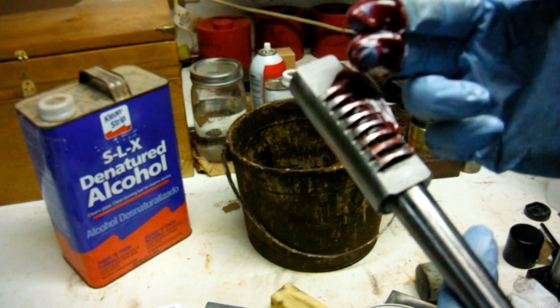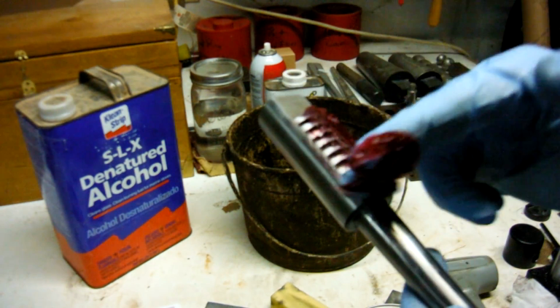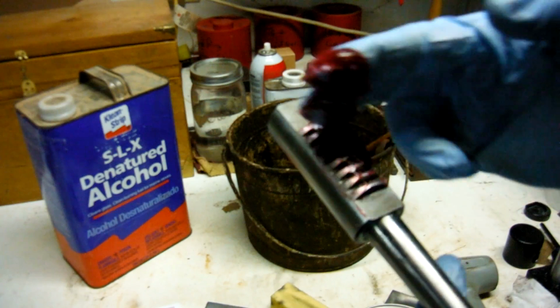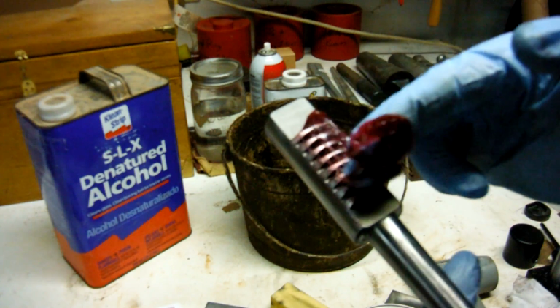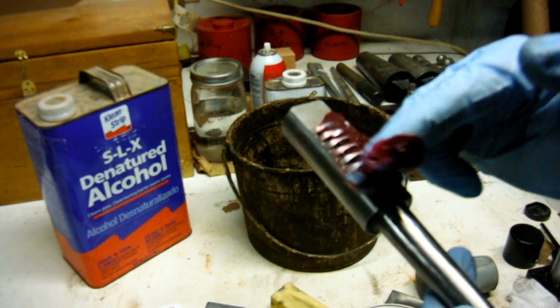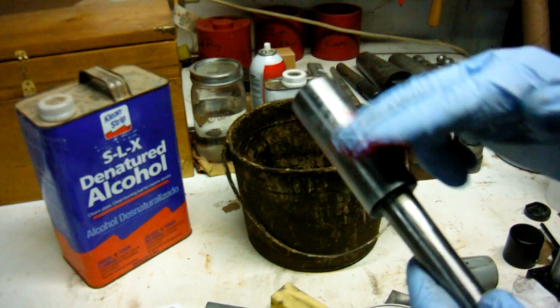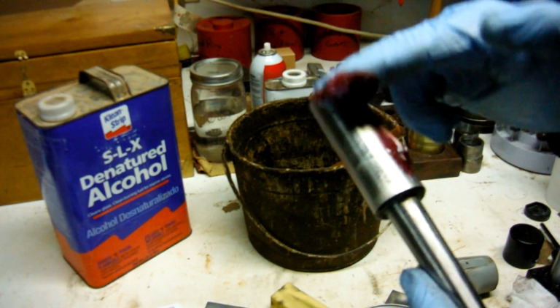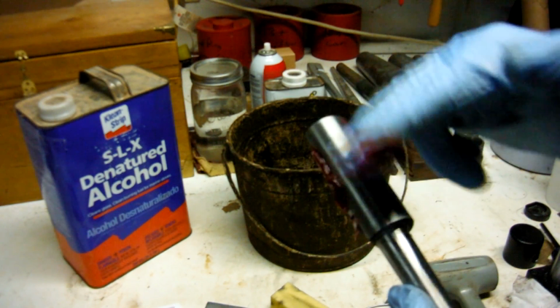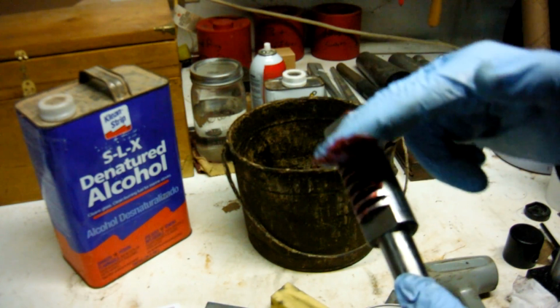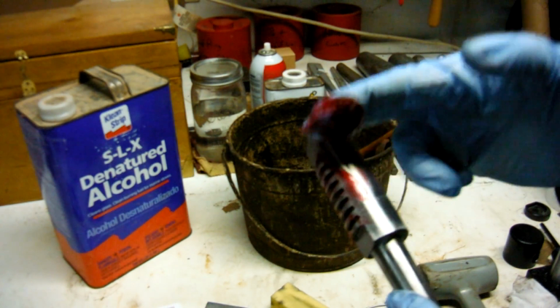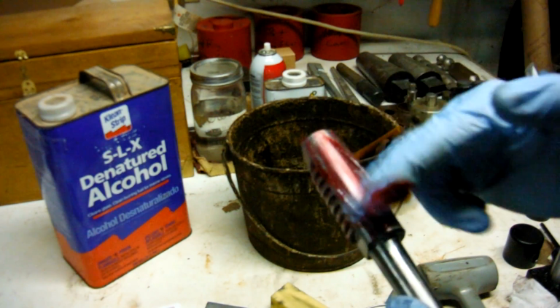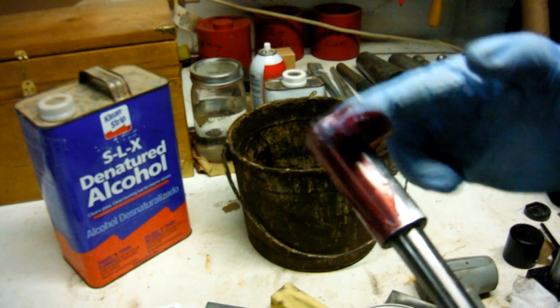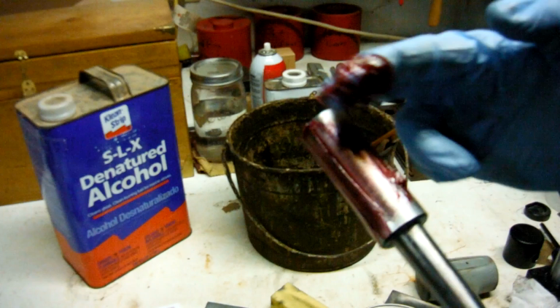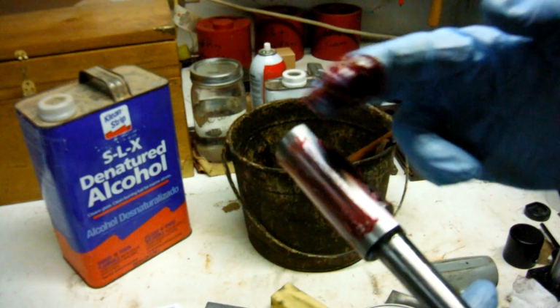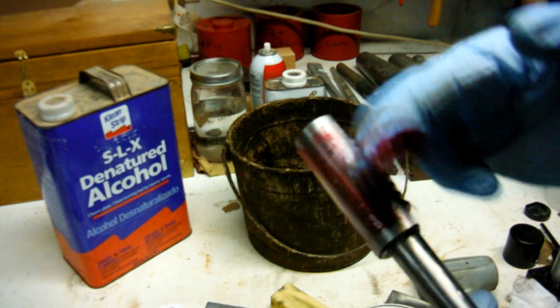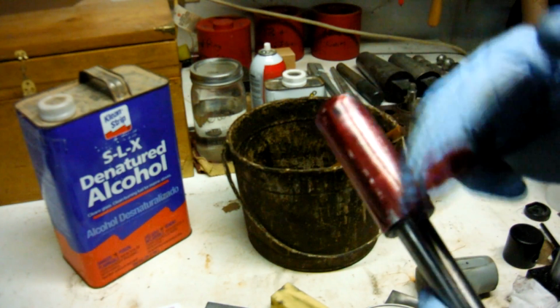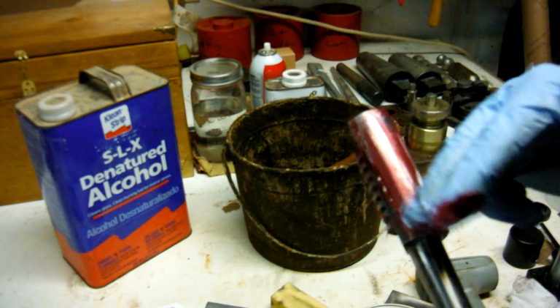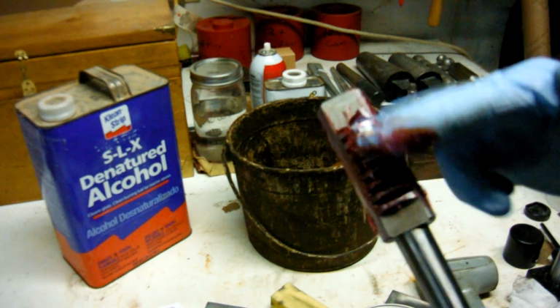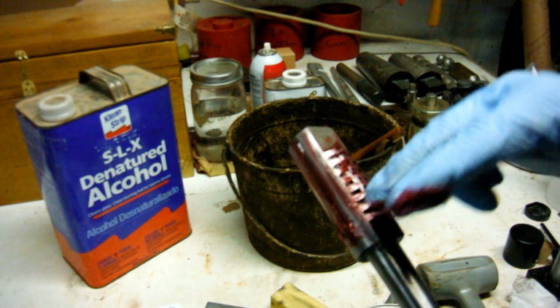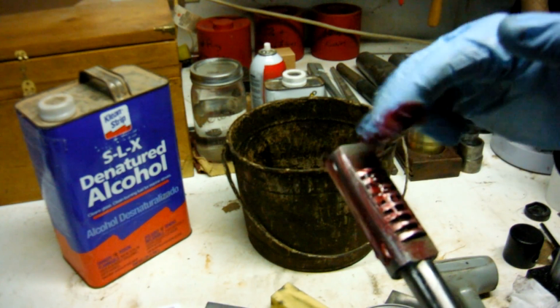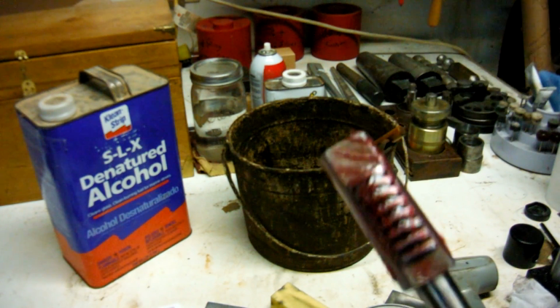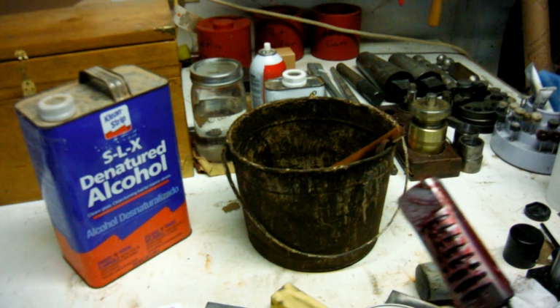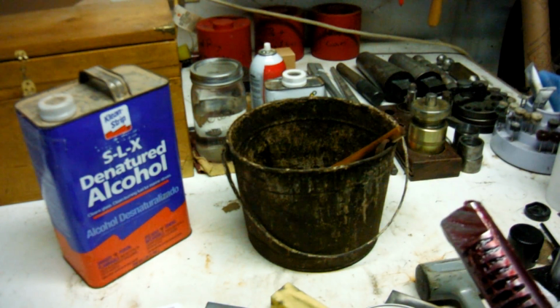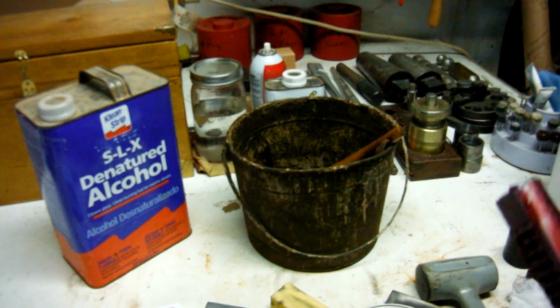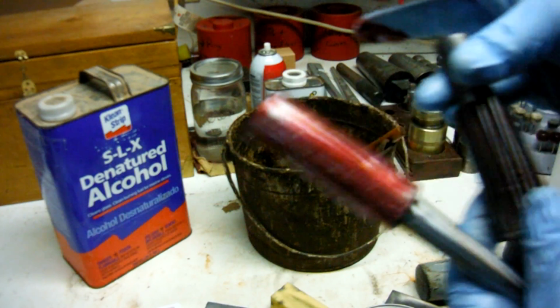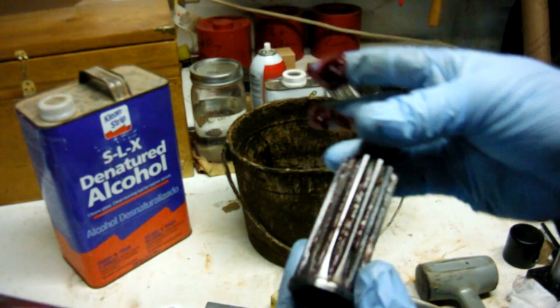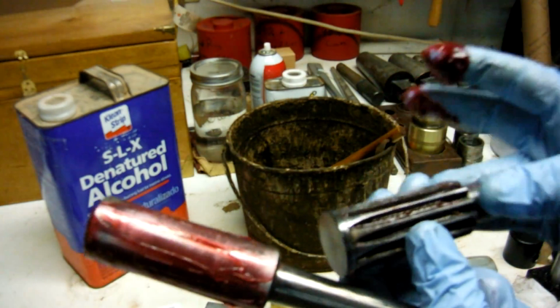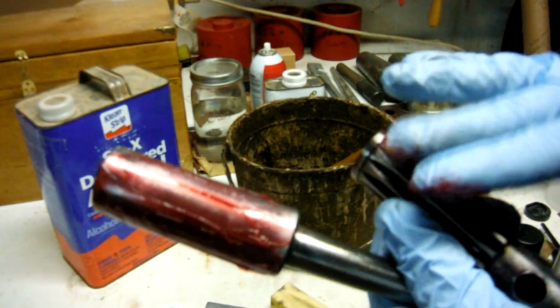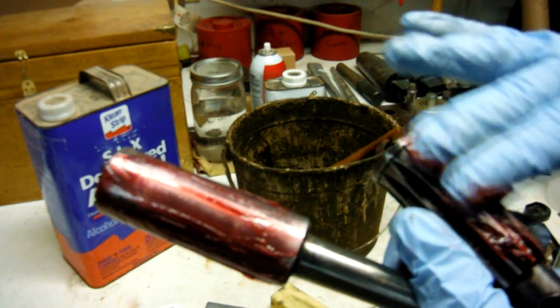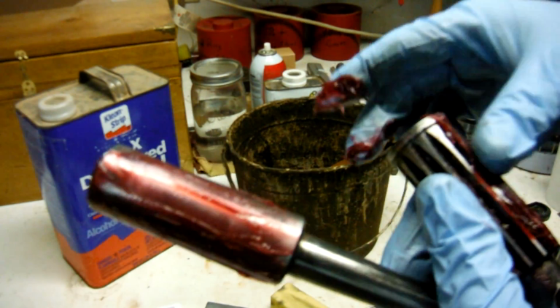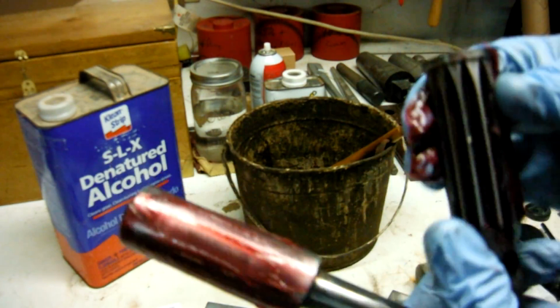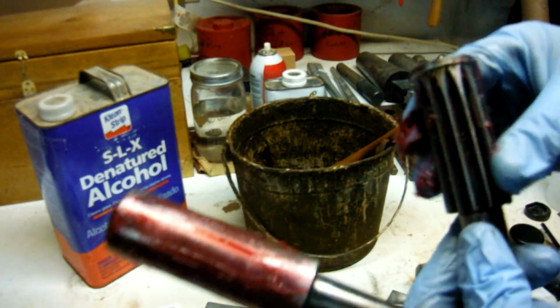Make sure you get grease inside the teeth real good, and all around on the cylinder. Then do the same thing with the other piece — grease that up real nice as well.